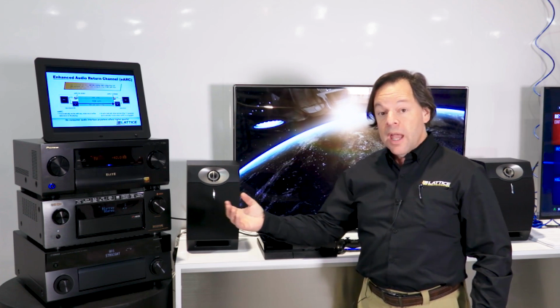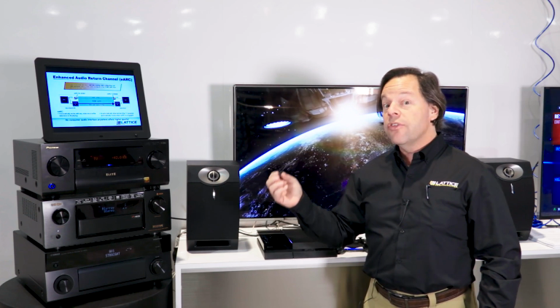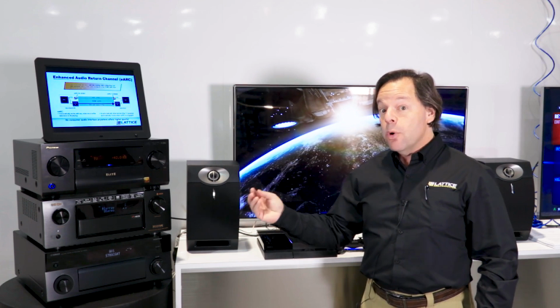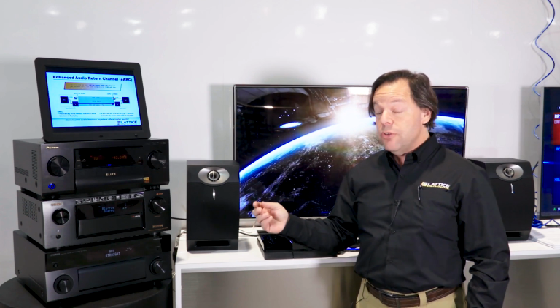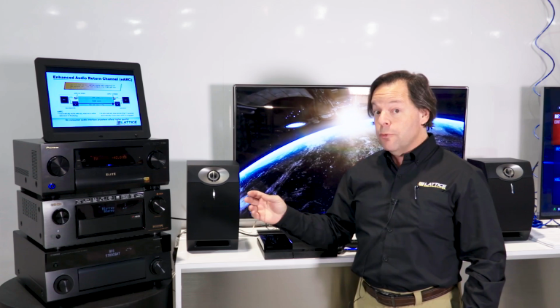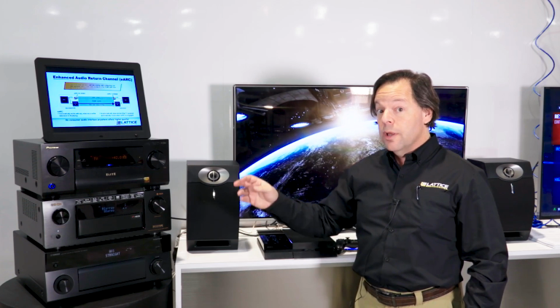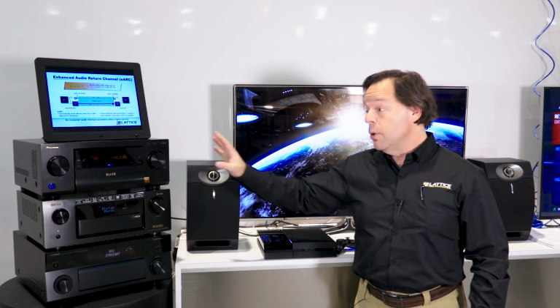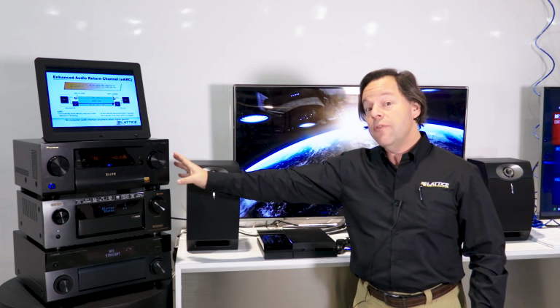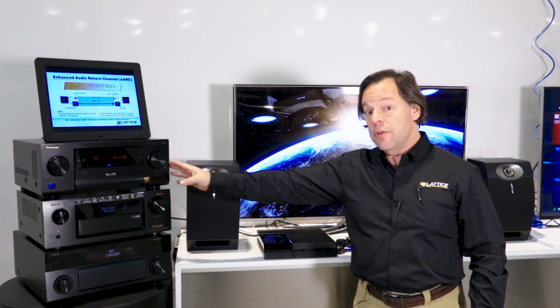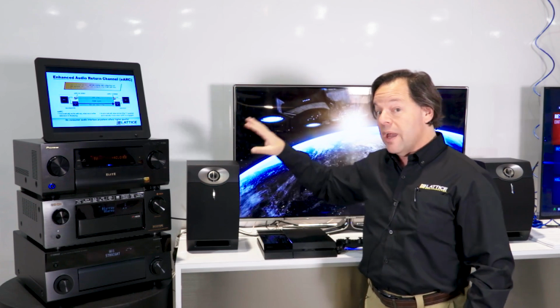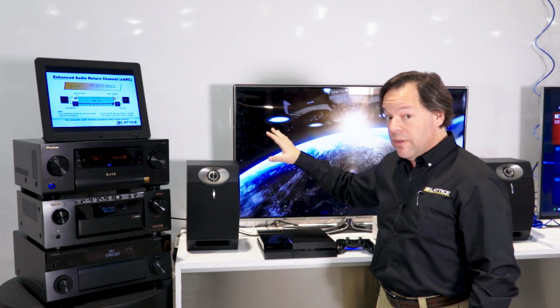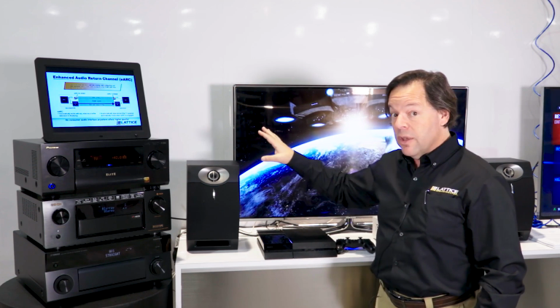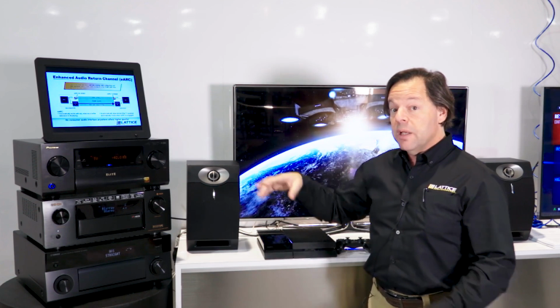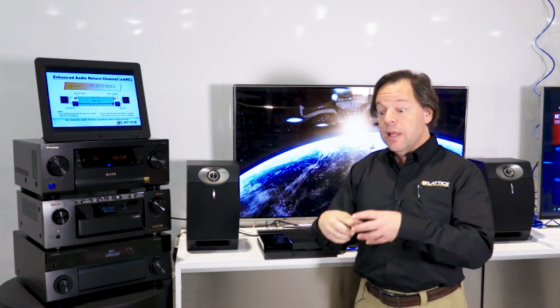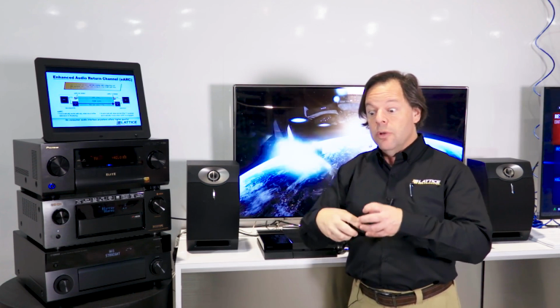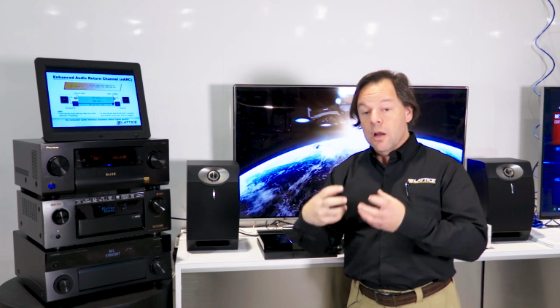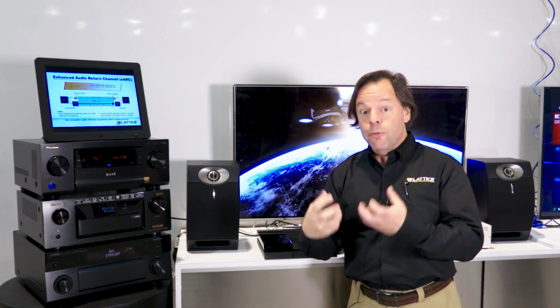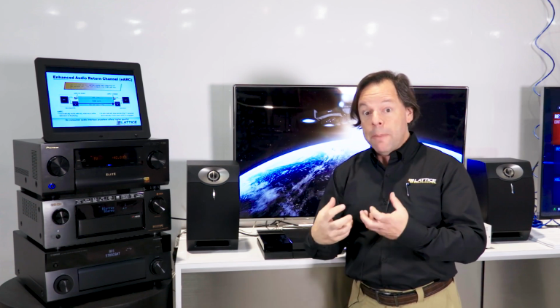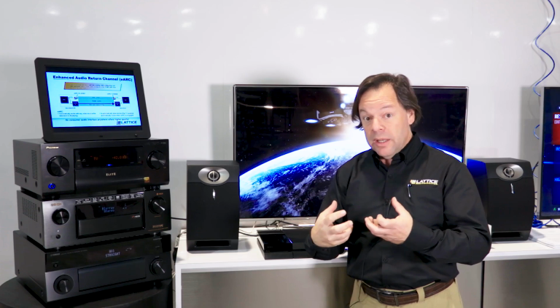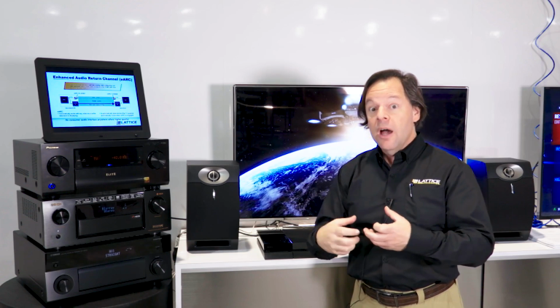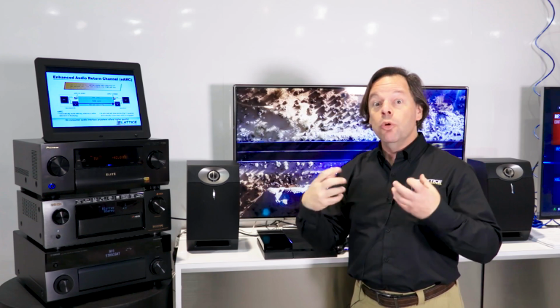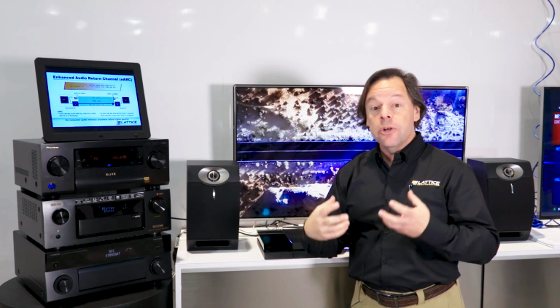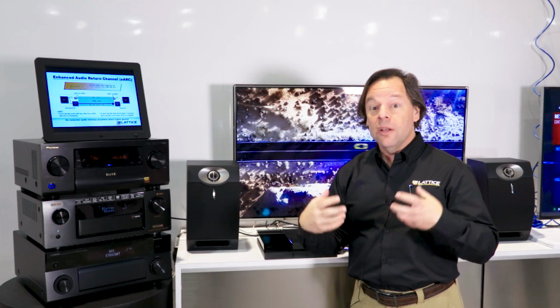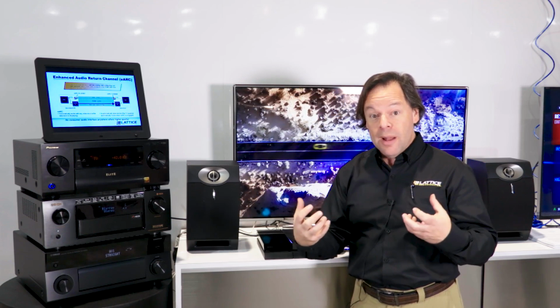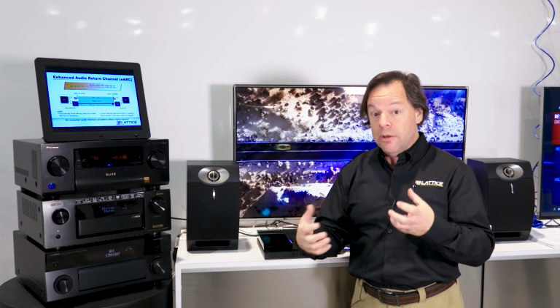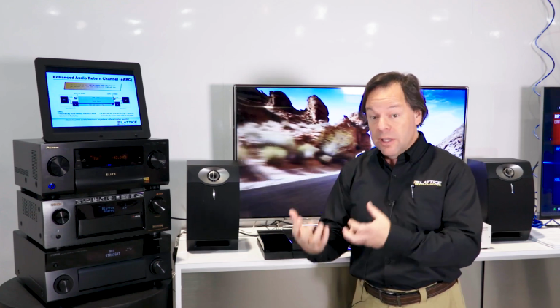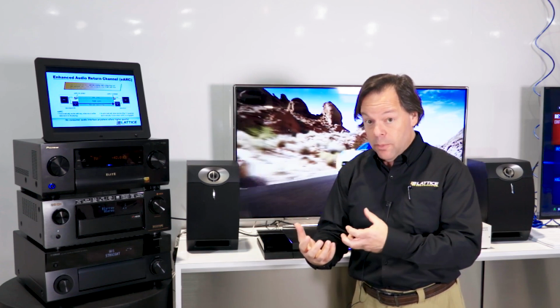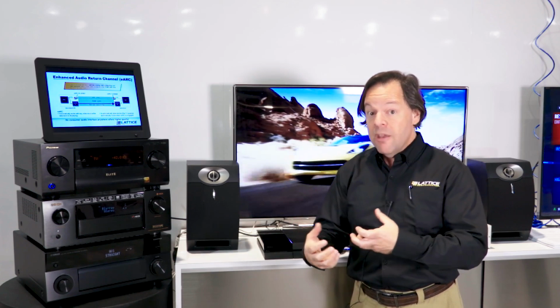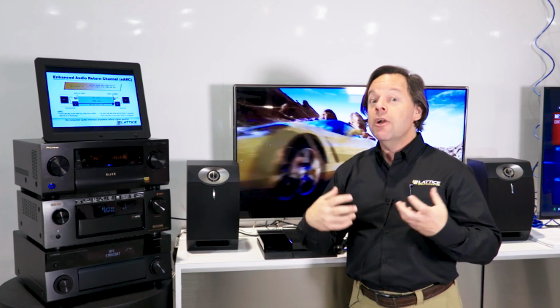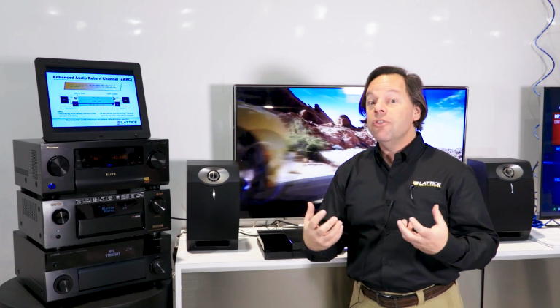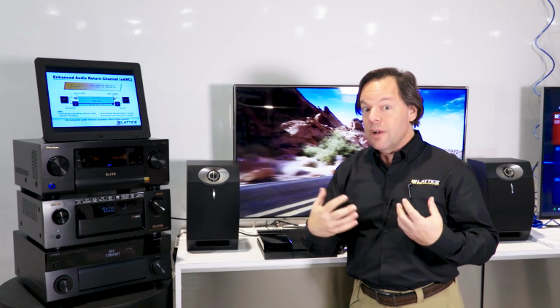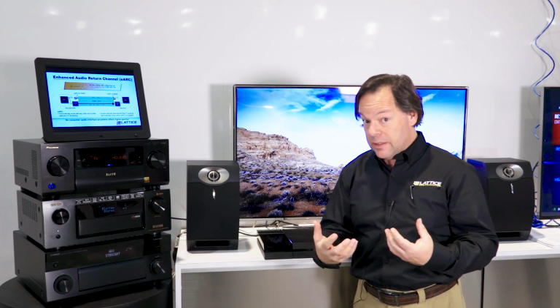This is an important feature to look for in both AV receivers and TVs because it lets you harness the full capability of movie theater quality surround sound in your living room very easily and very effectively.